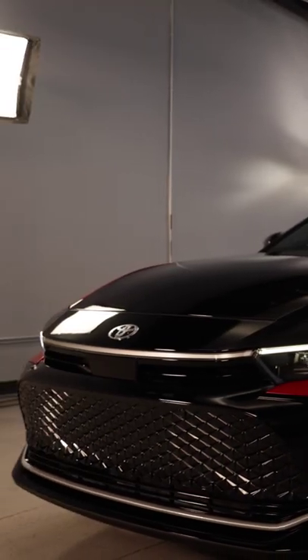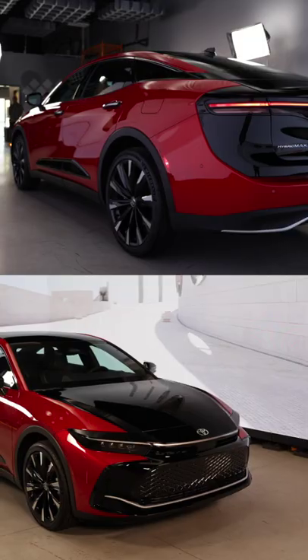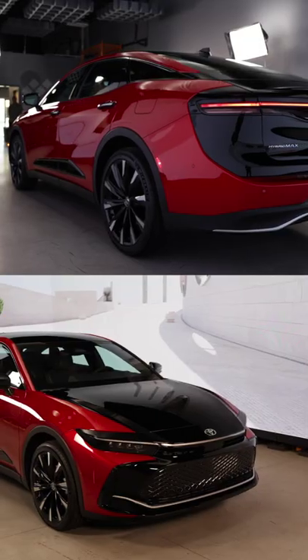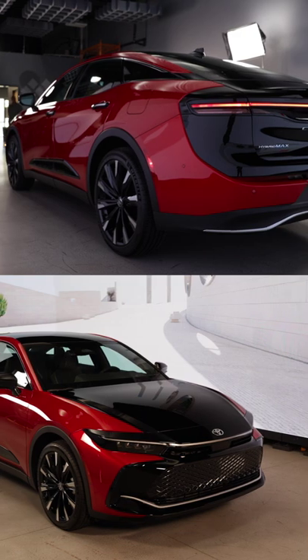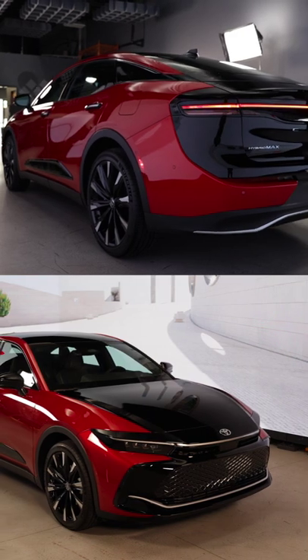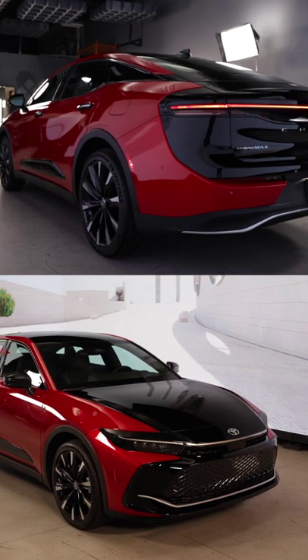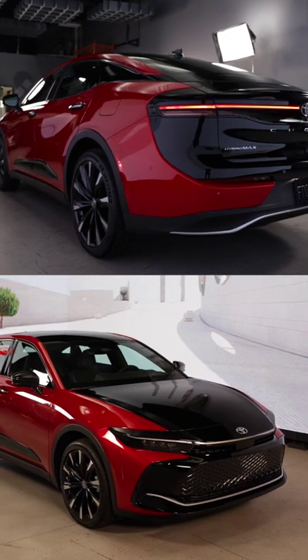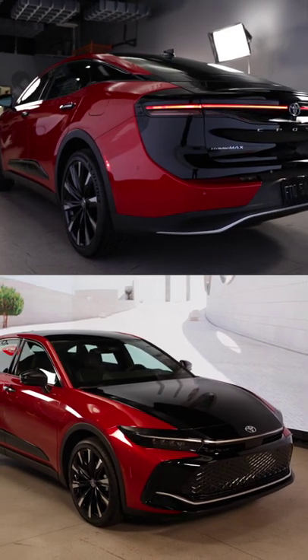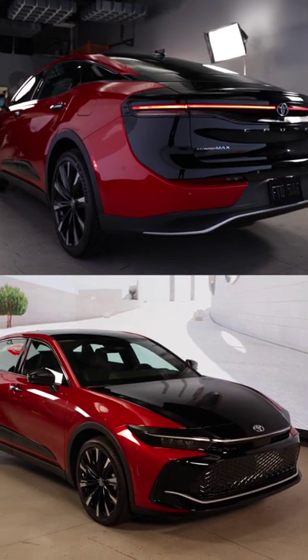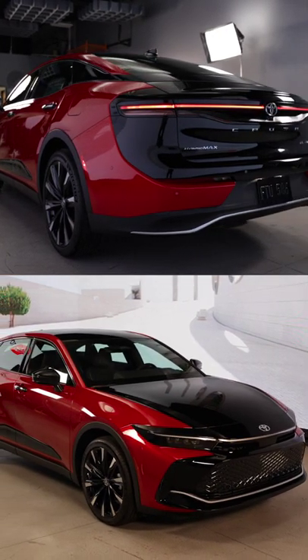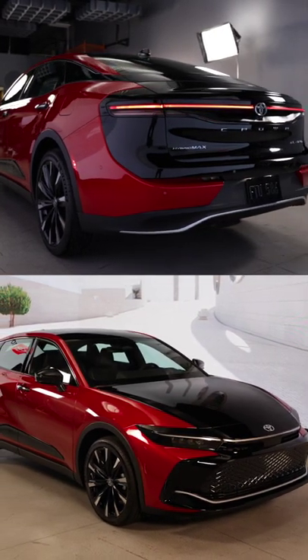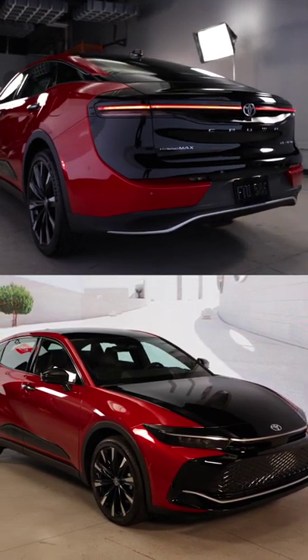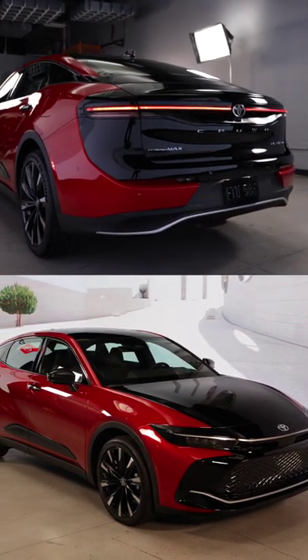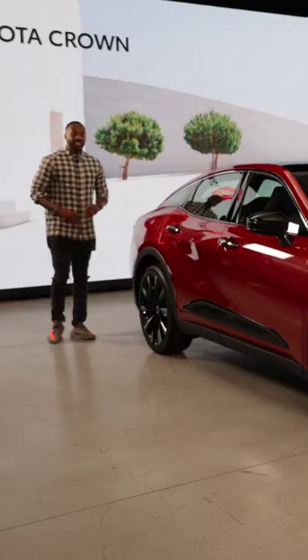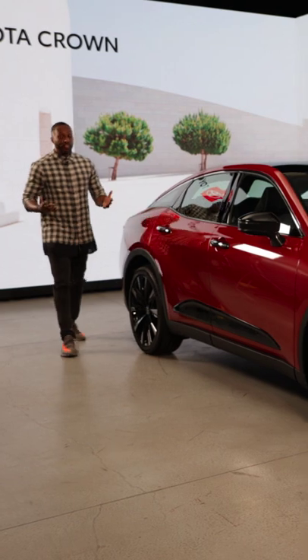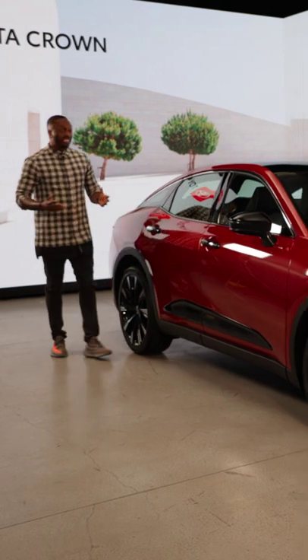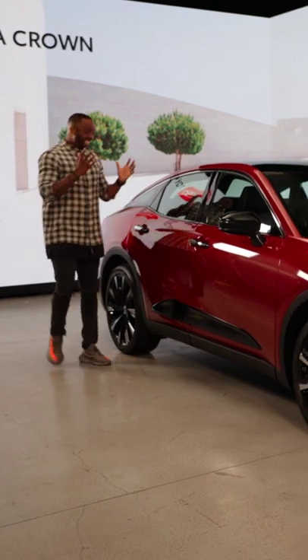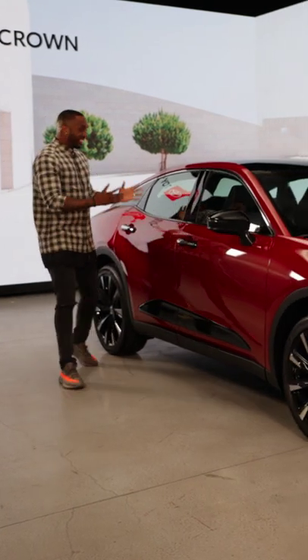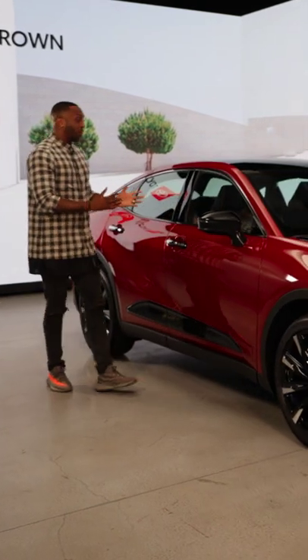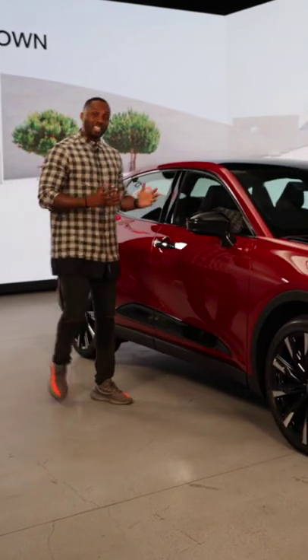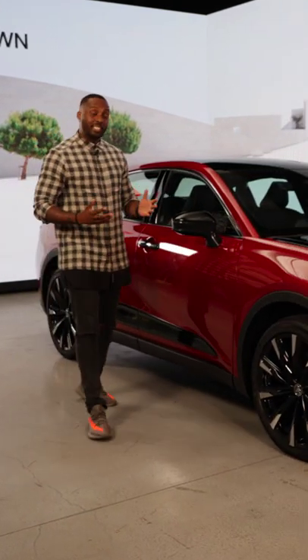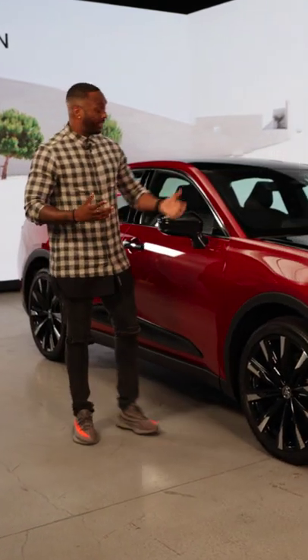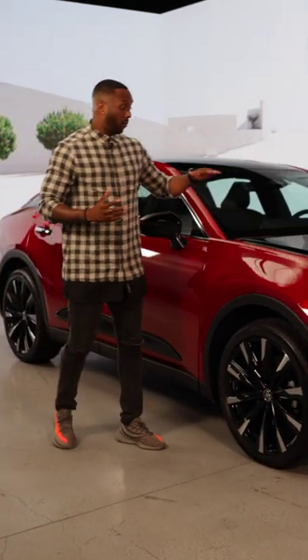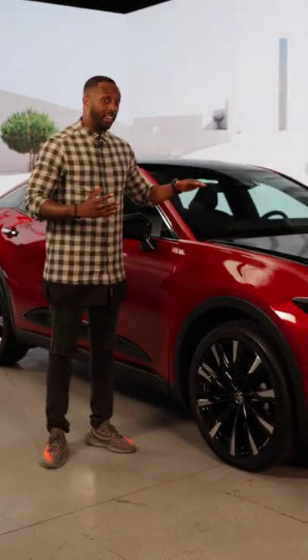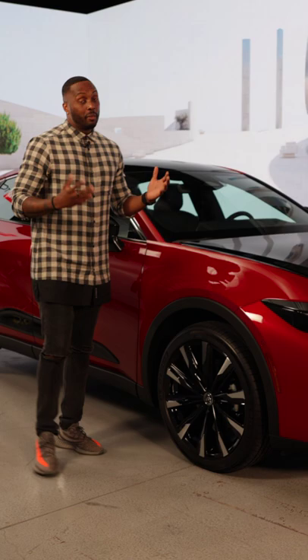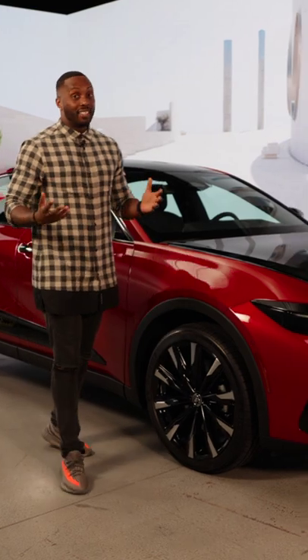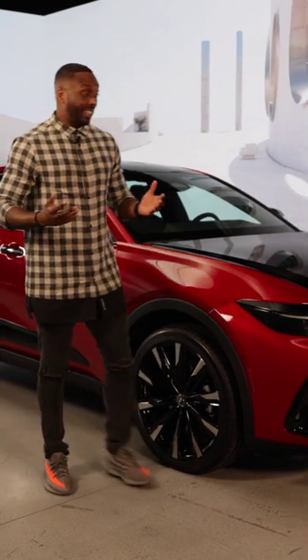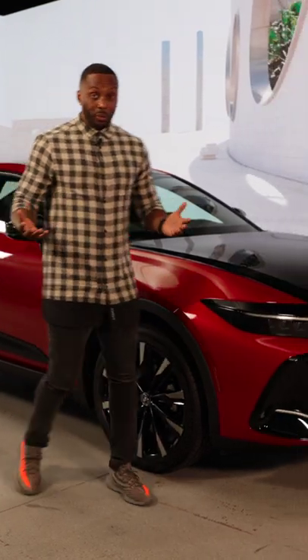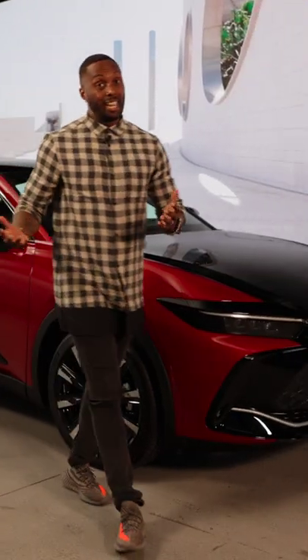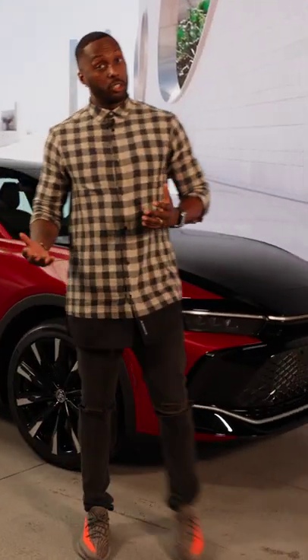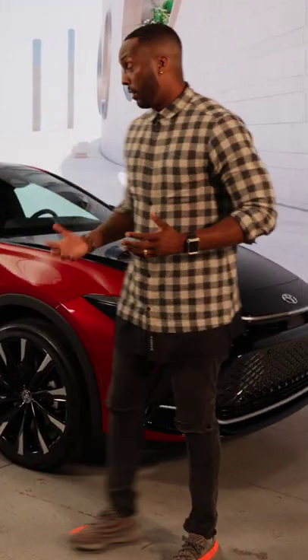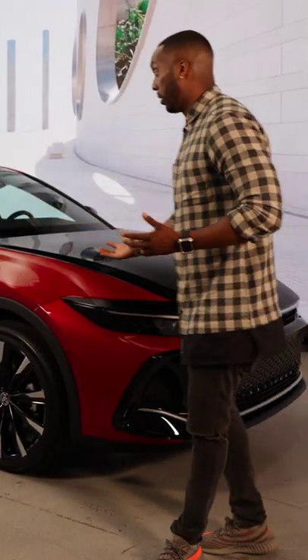It's now built on the Toyota New Global Architecture K platform, which is used on the company's sedans and crossovers. And if you haven't noticed, it looks like the Crown wants SUV status with its tall ride height. Honestly, I thought it was a slammed crossover when I first saw it.